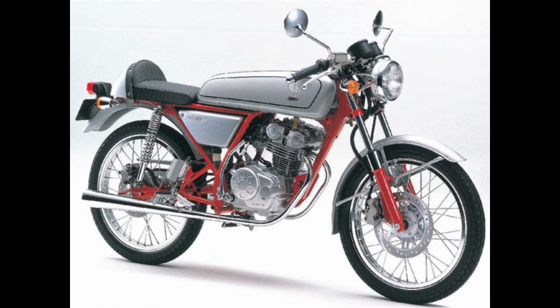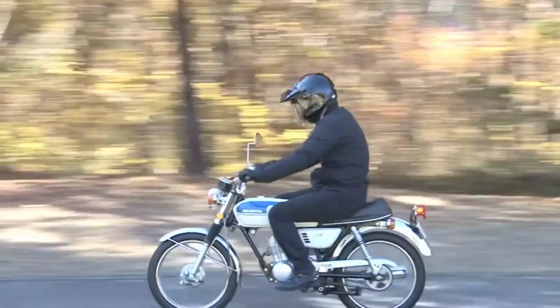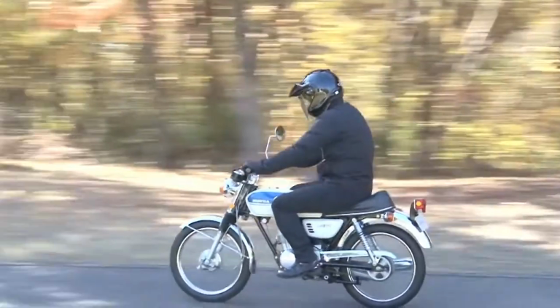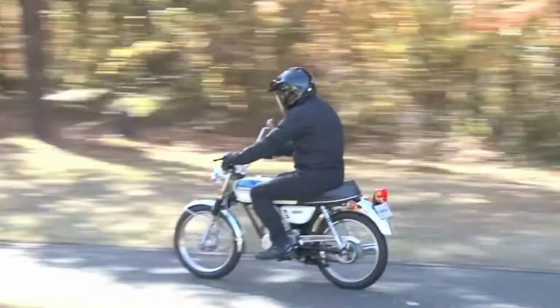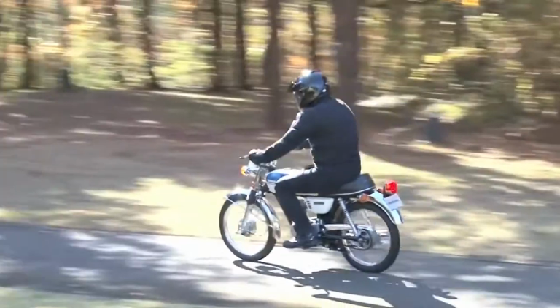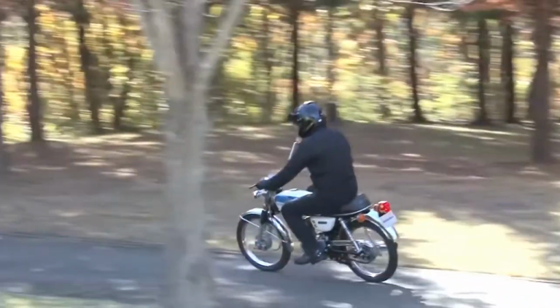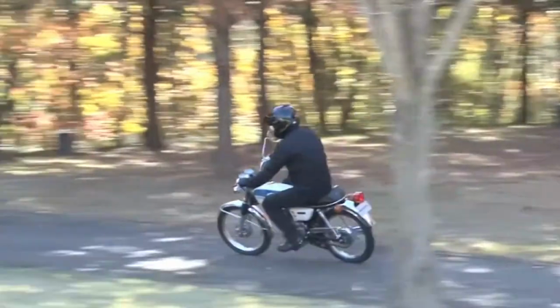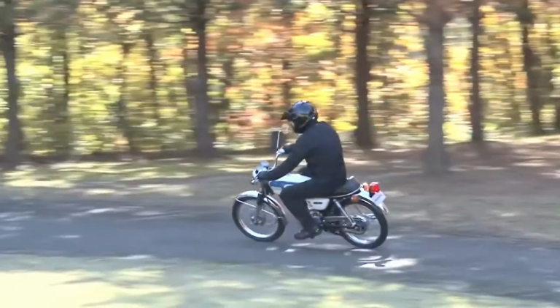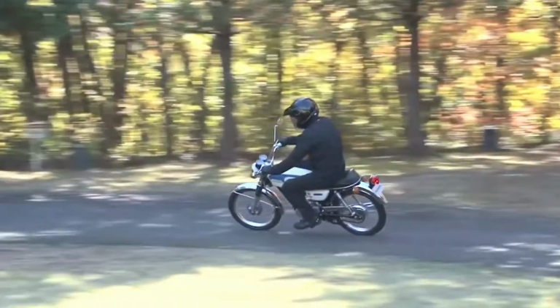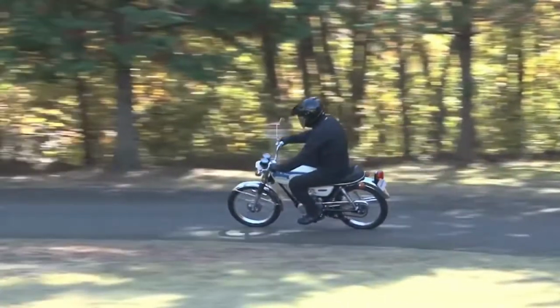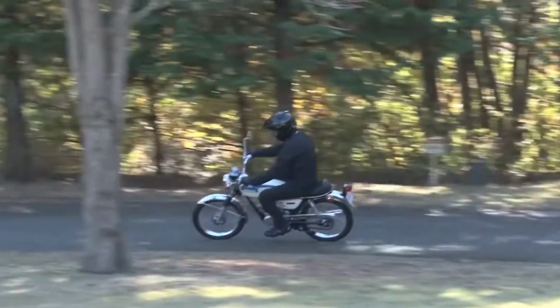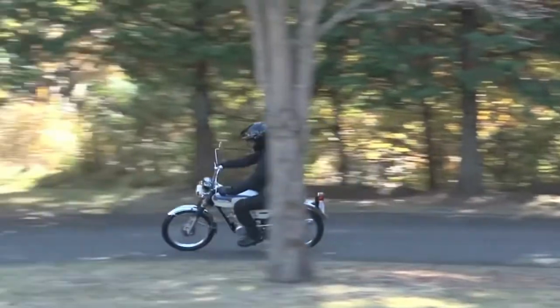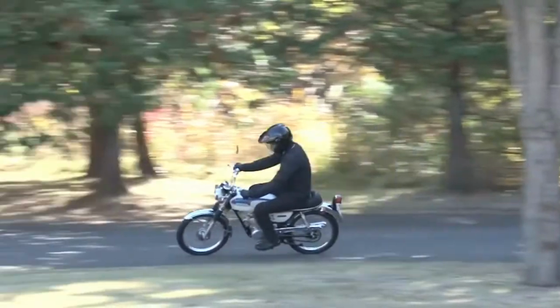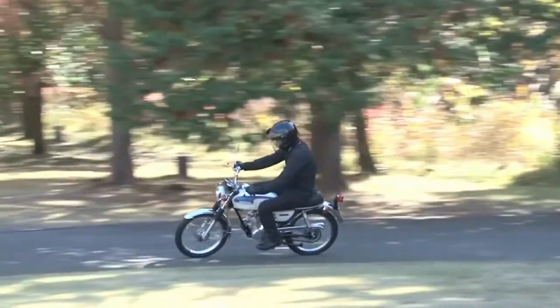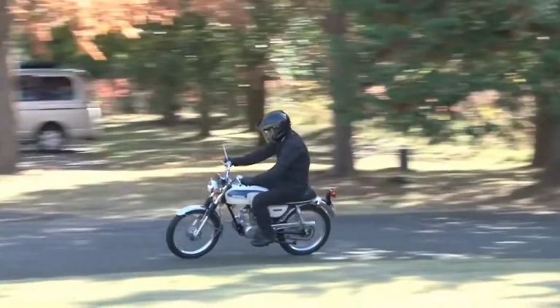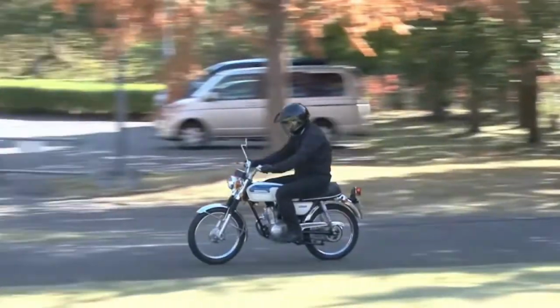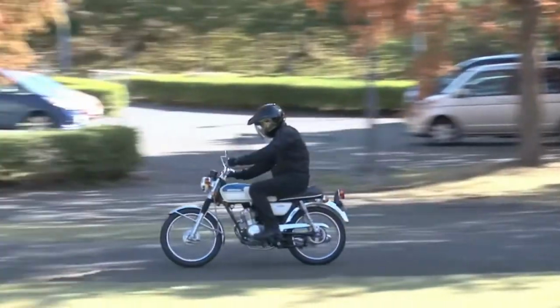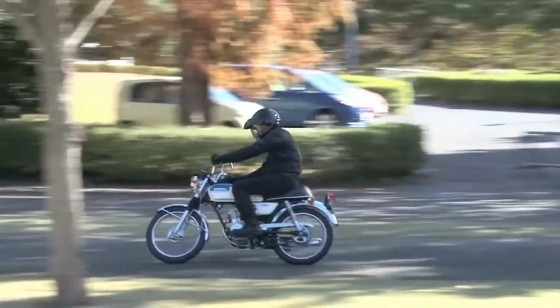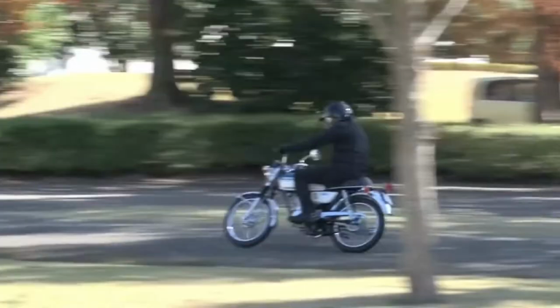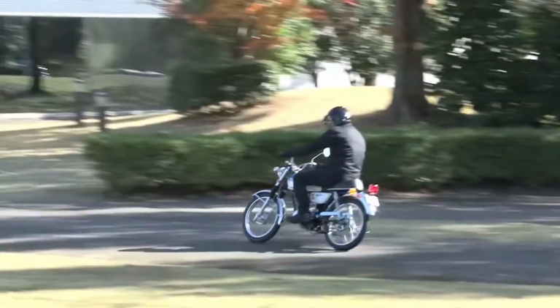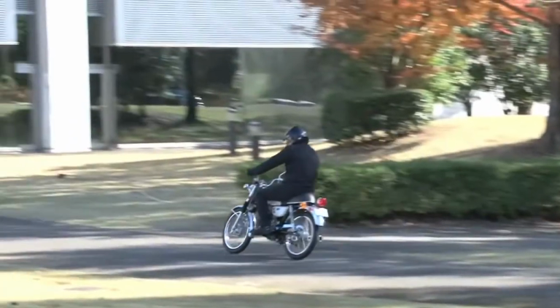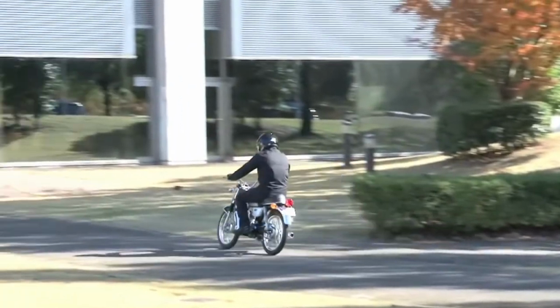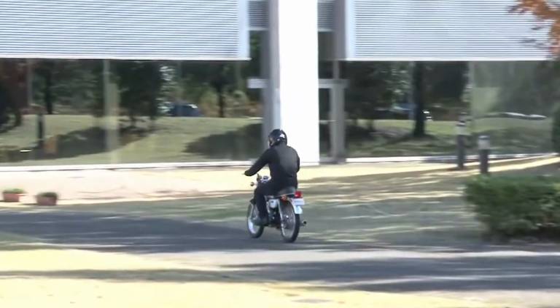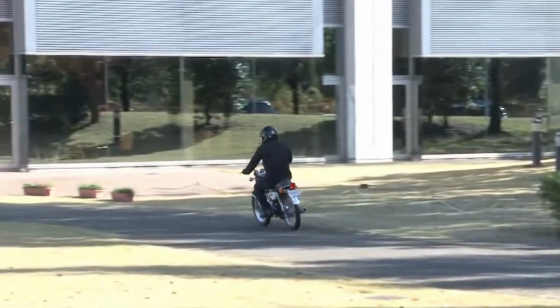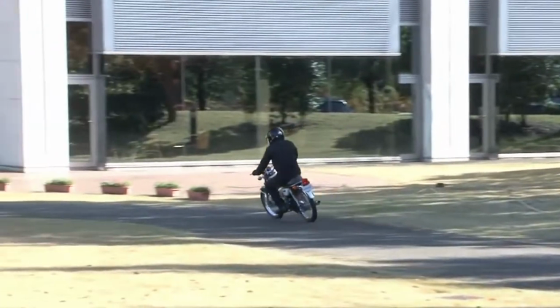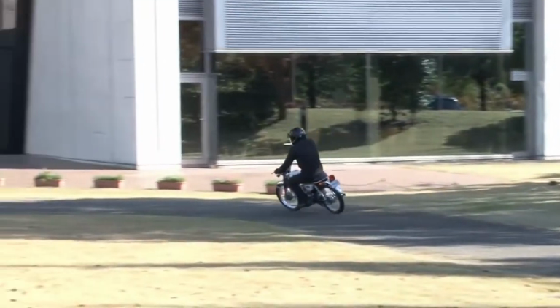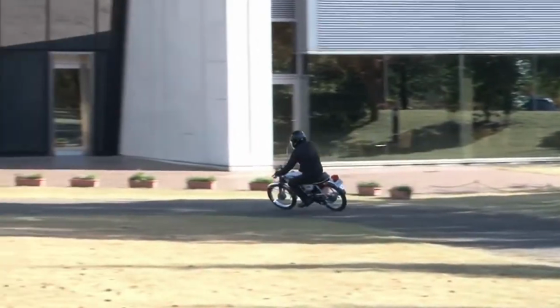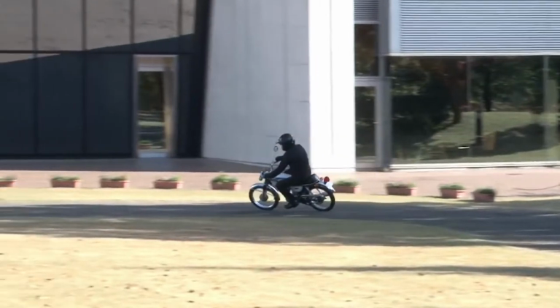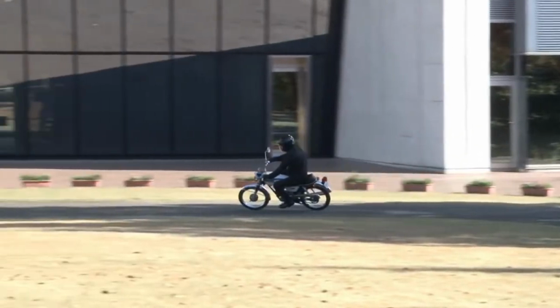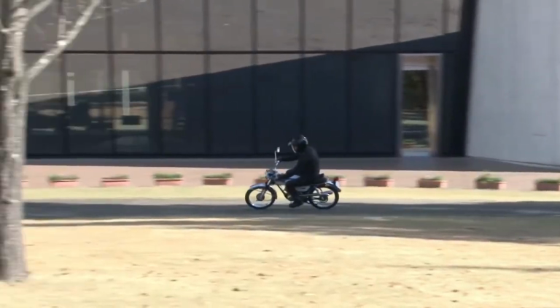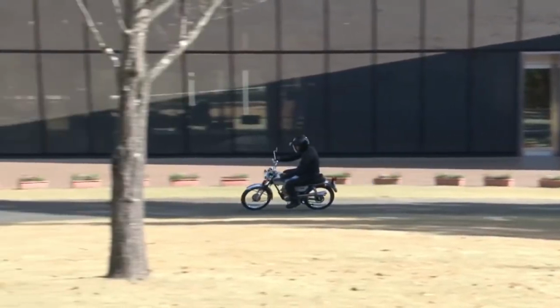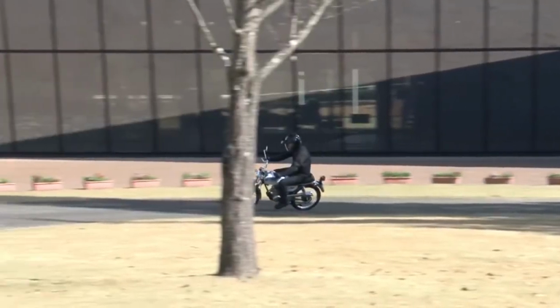If you're lucky enough to own one of the early CB50K1 5-speed full-power drum brake models, then you have a true collector's item that most Honda enthusiasts would love to own.